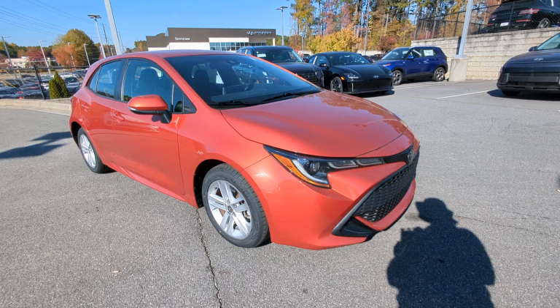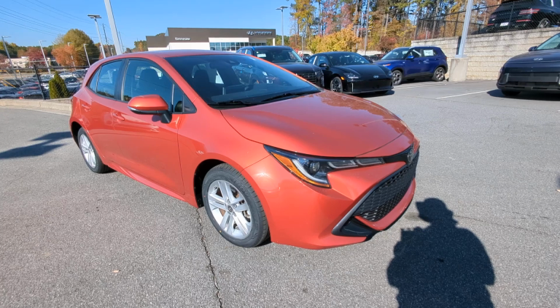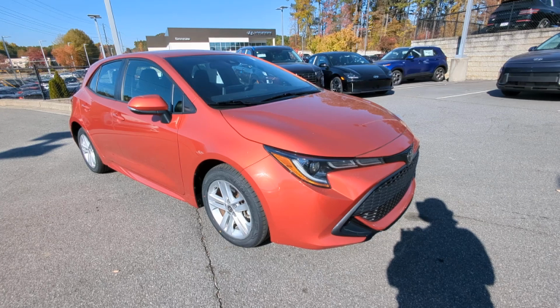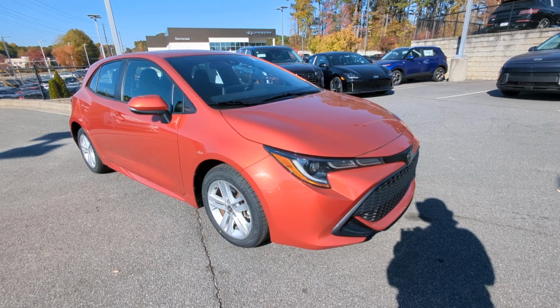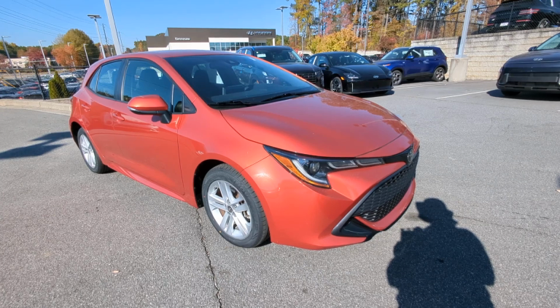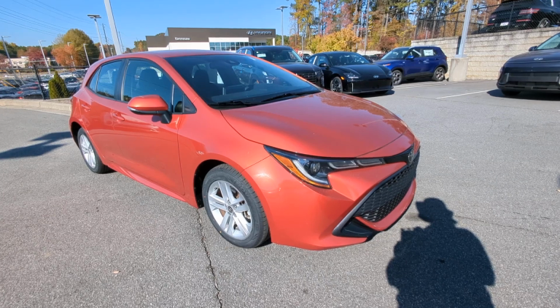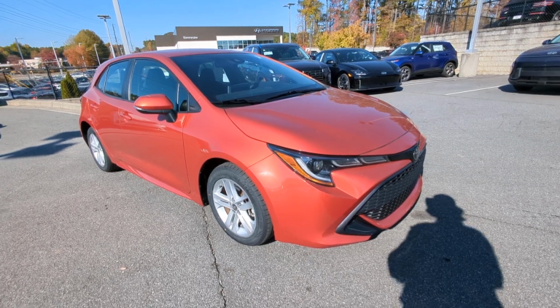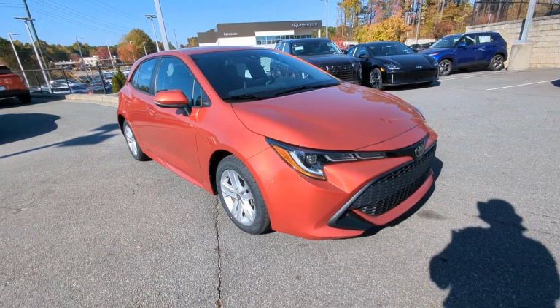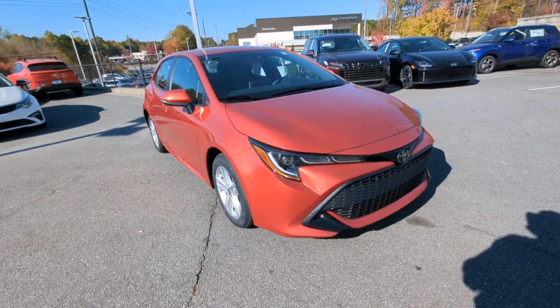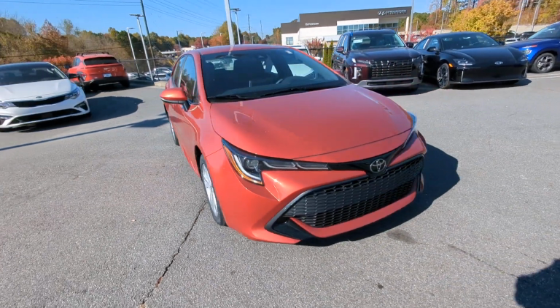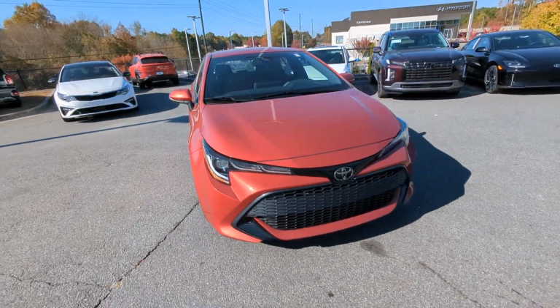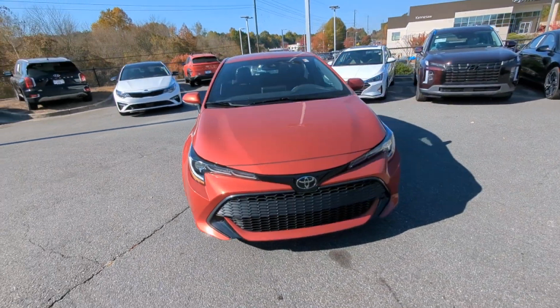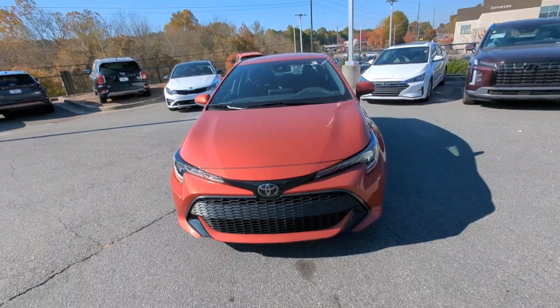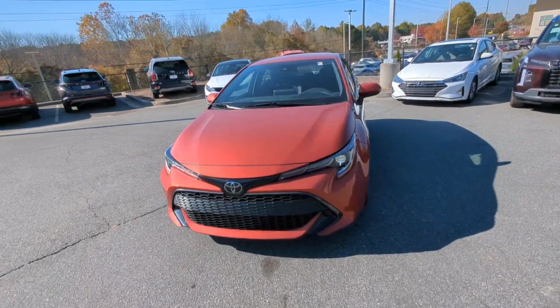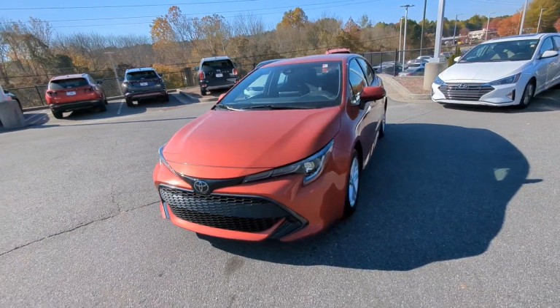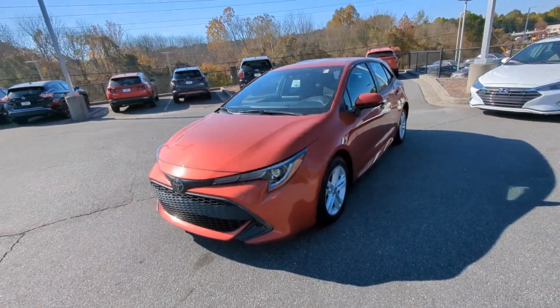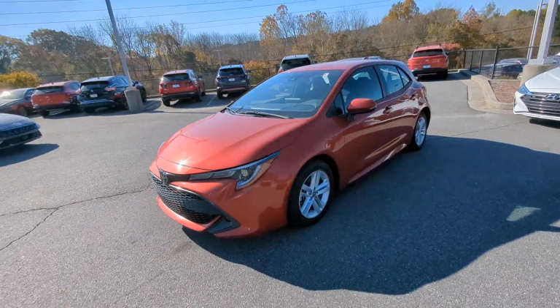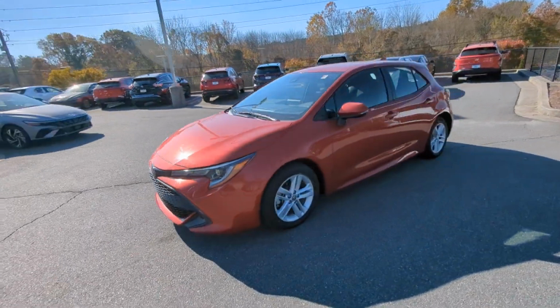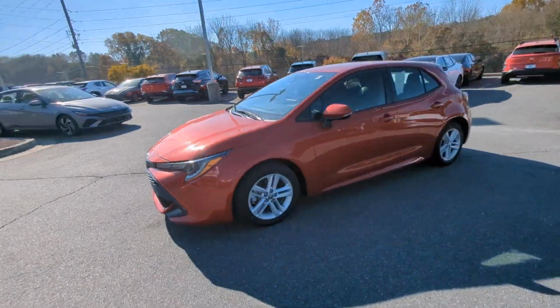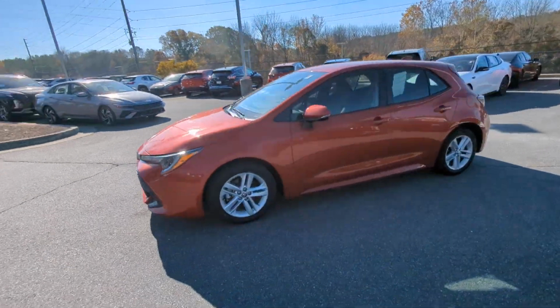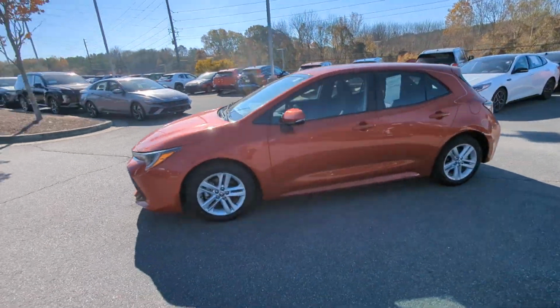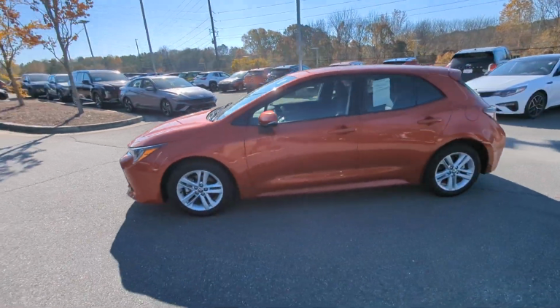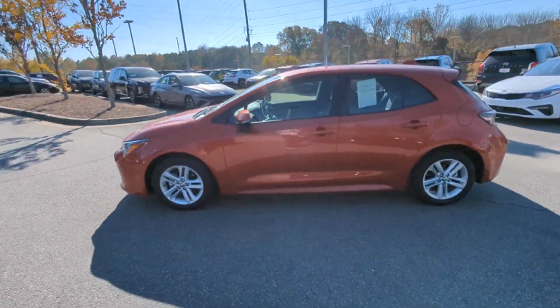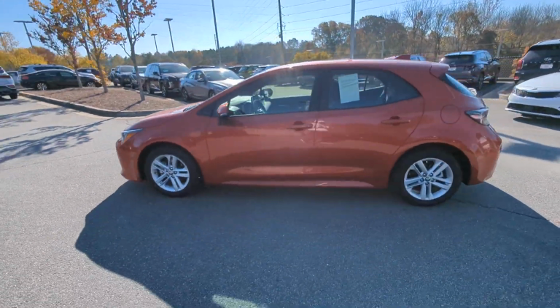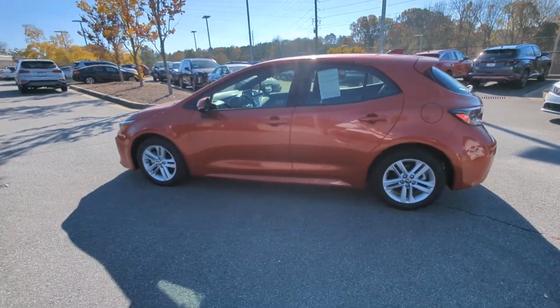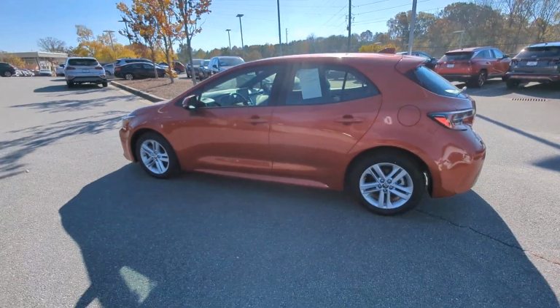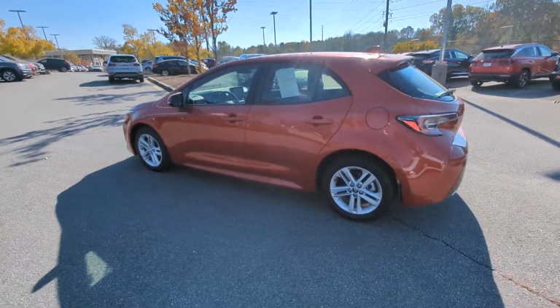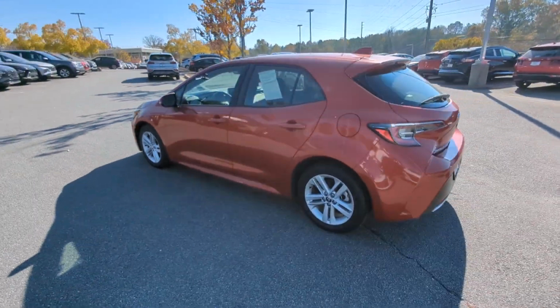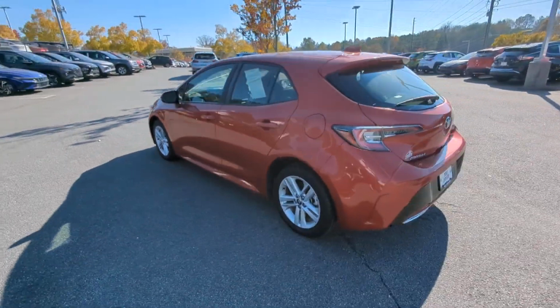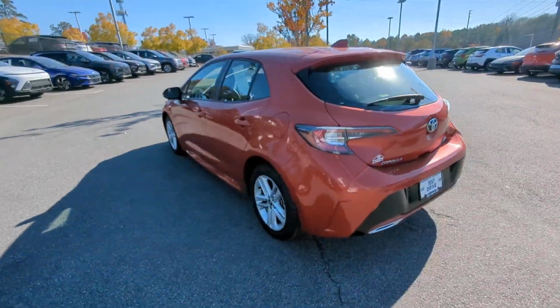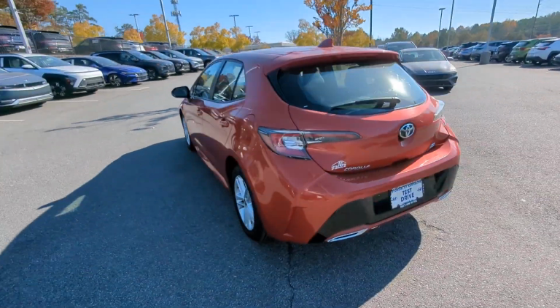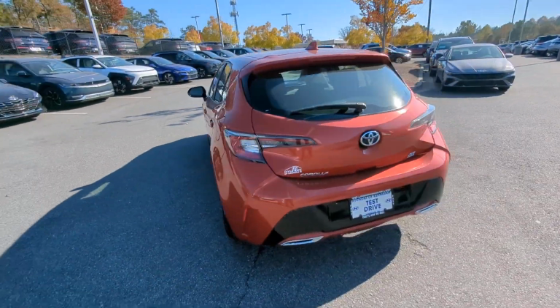Go home happy with the 2019 Toyota Corolla Hatchback. With less than 45,000 miles on the odometer, this vehicle stands out from the rest. Practicality plus adrenaline equals the Corolla Hatchback.